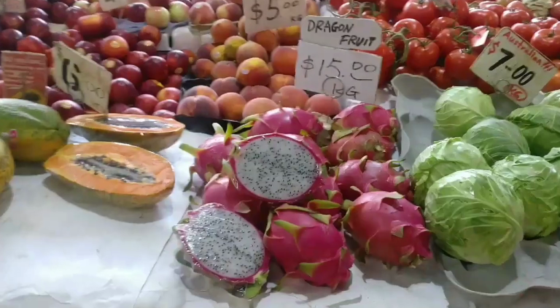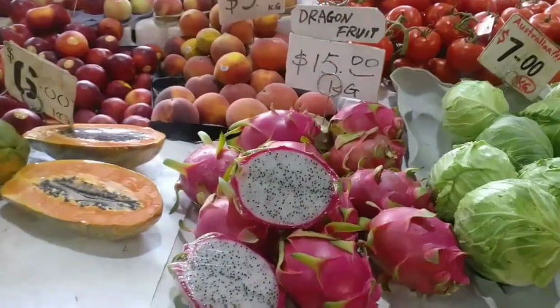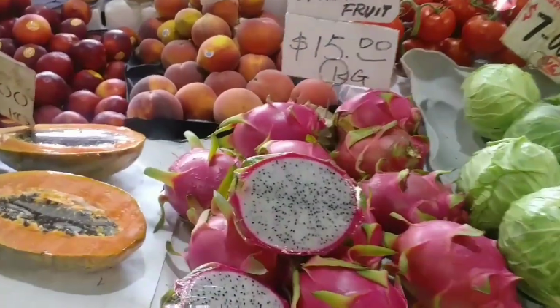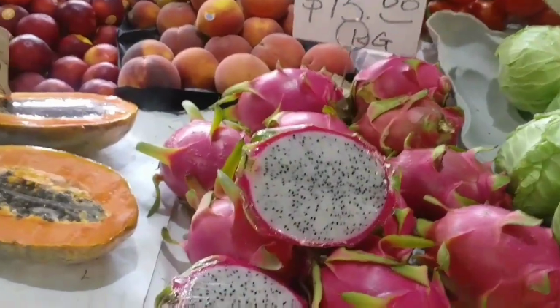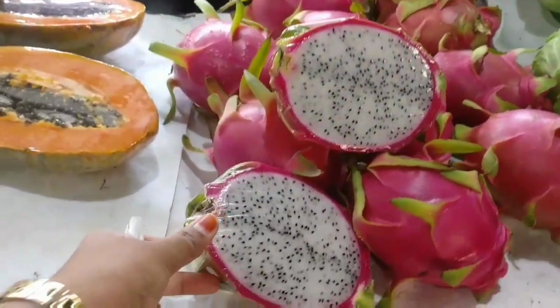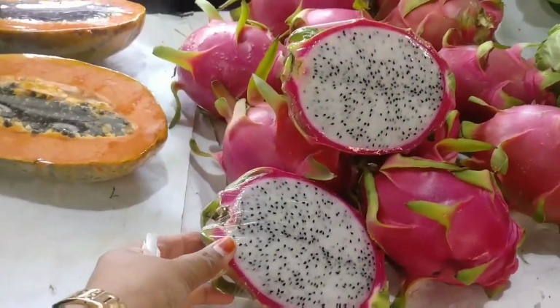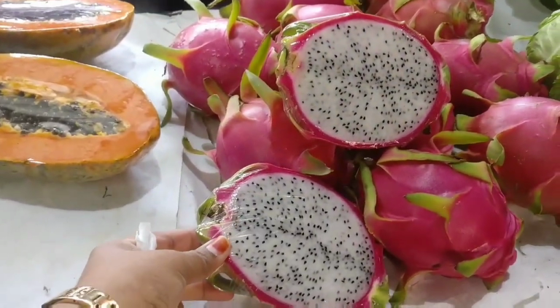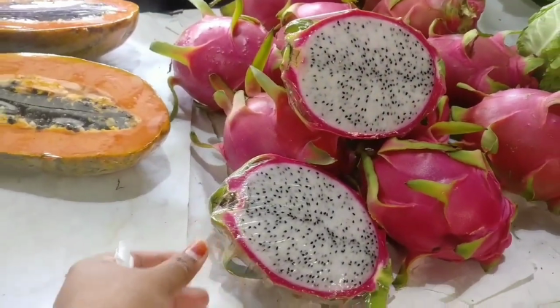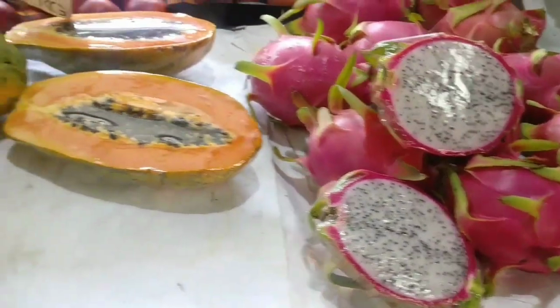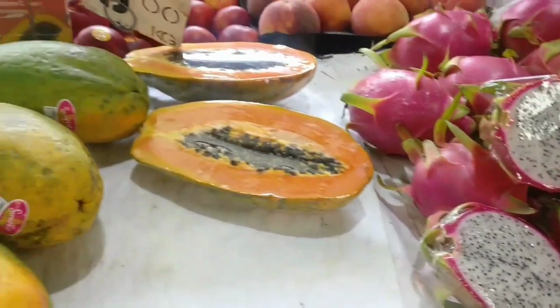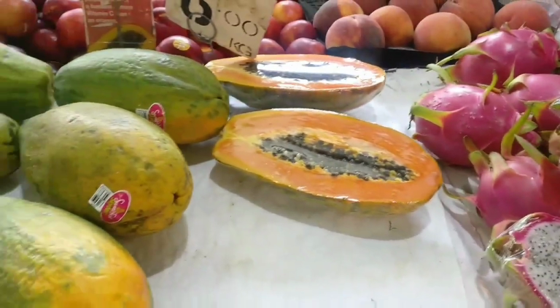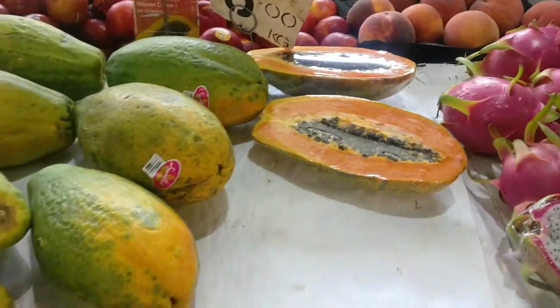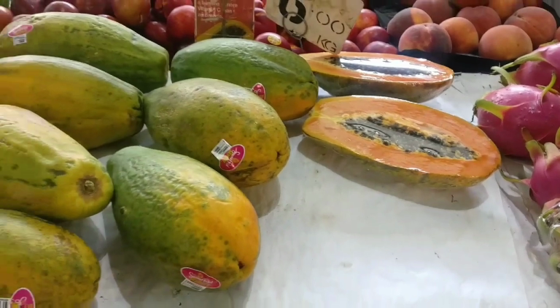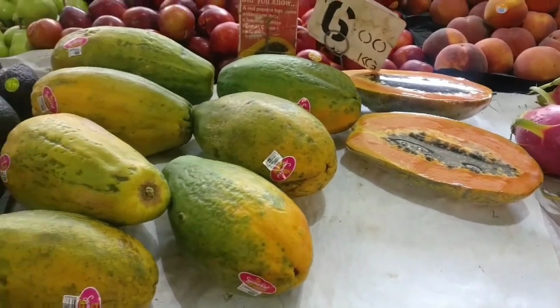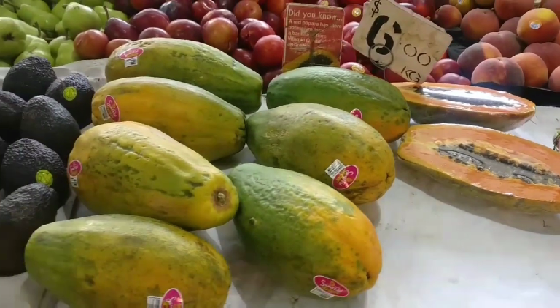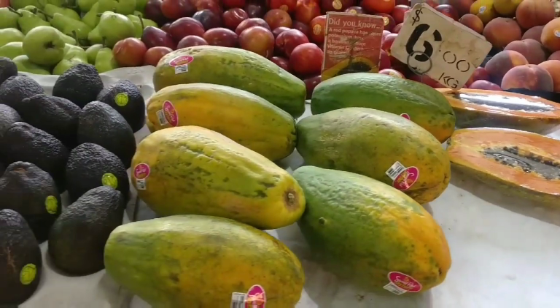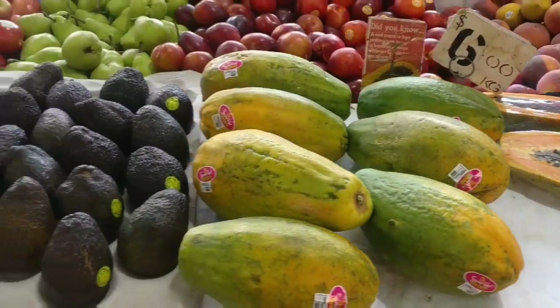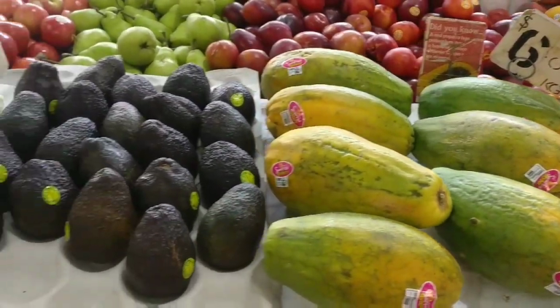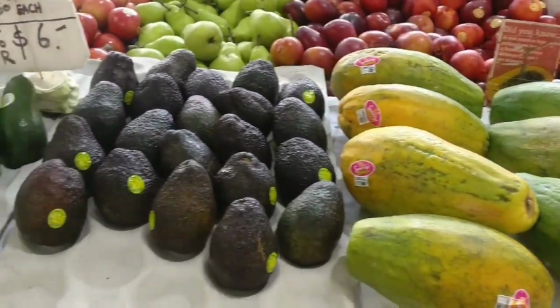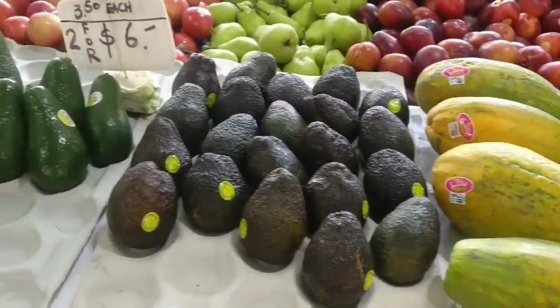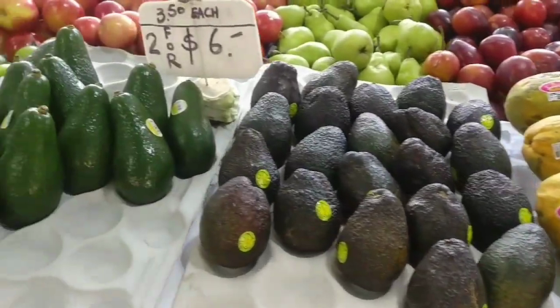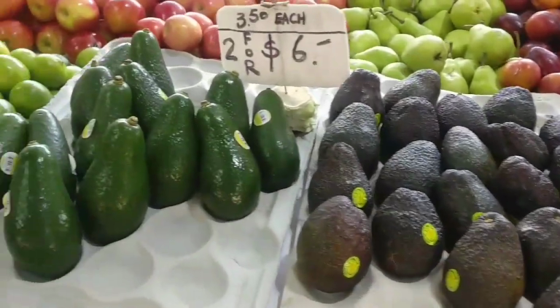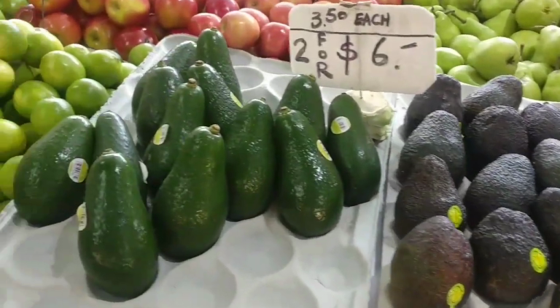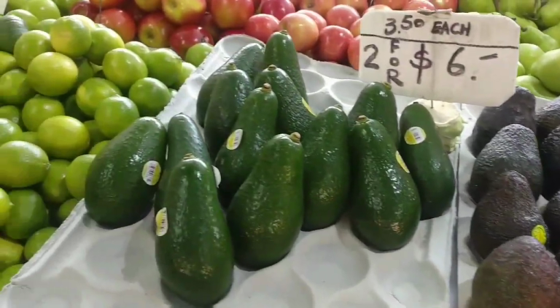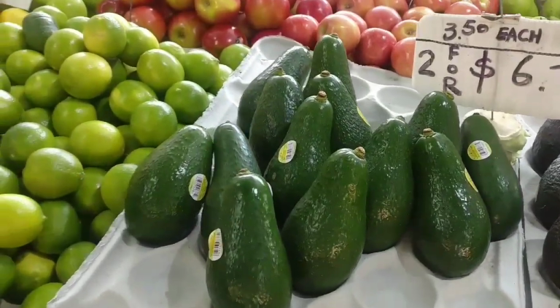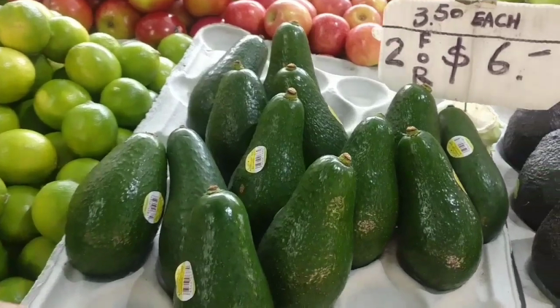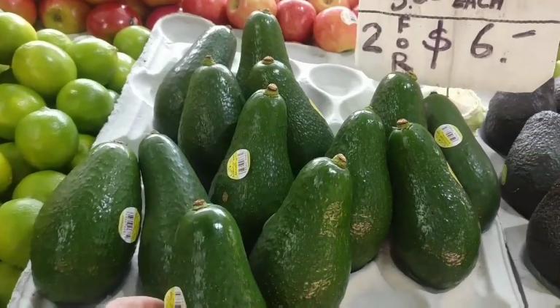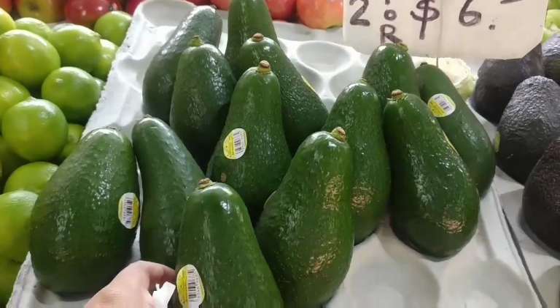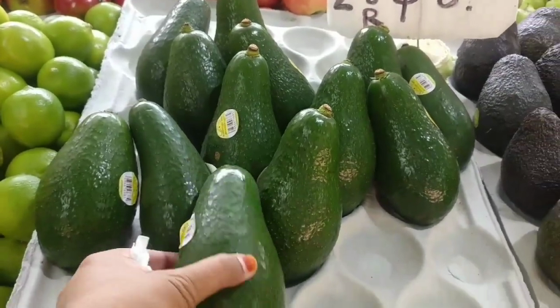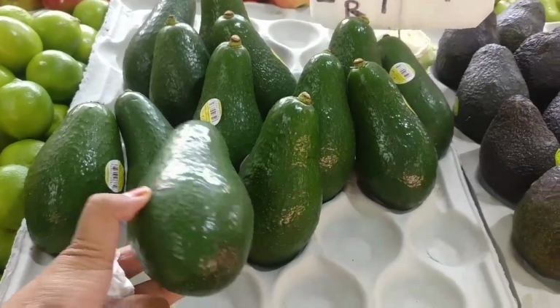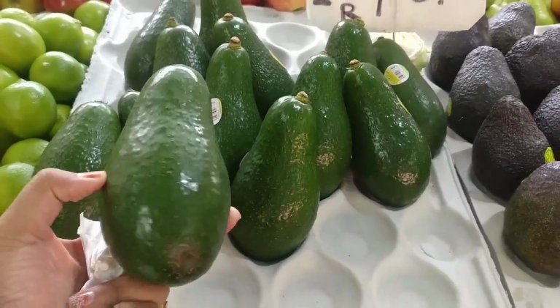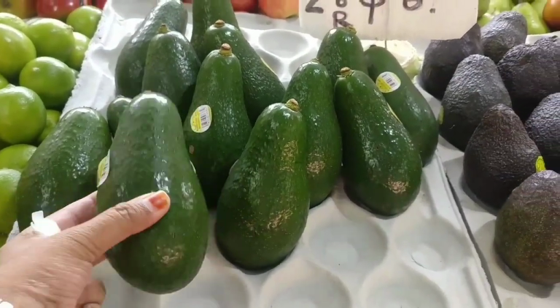There is a dragon fruit, papaya, avocados — black and green. If you look at the green, you can use it as well.